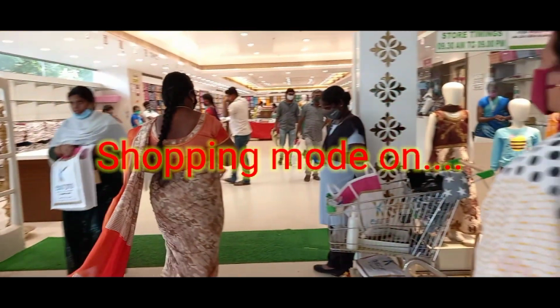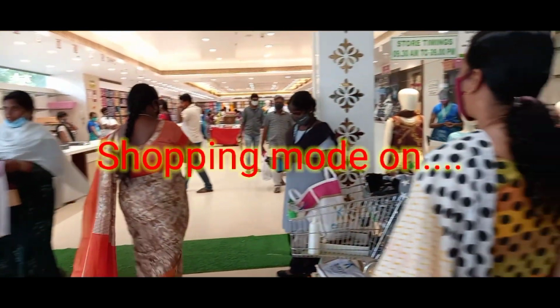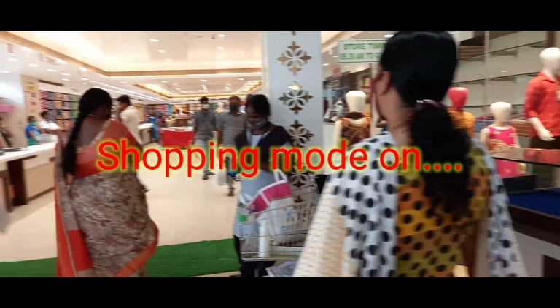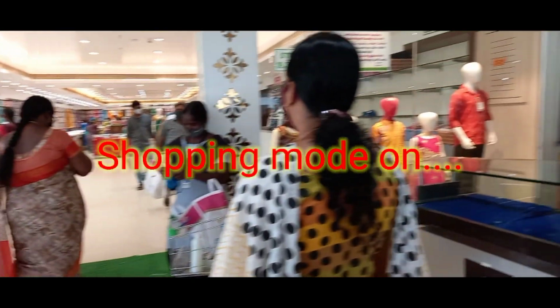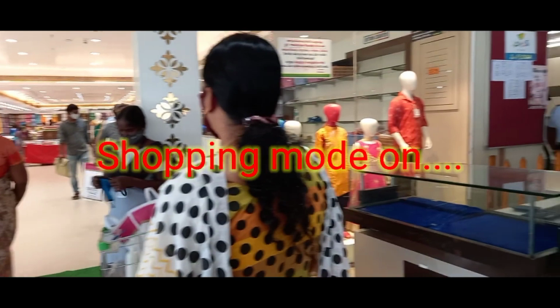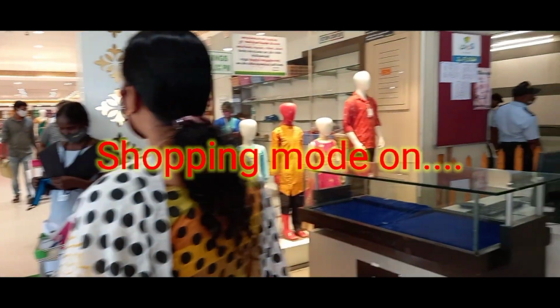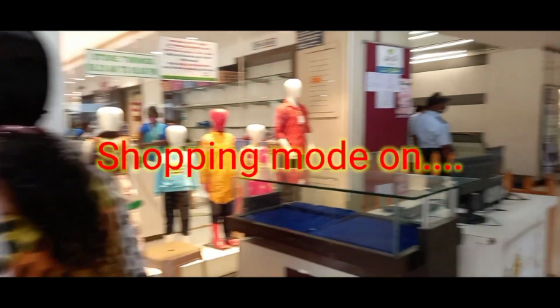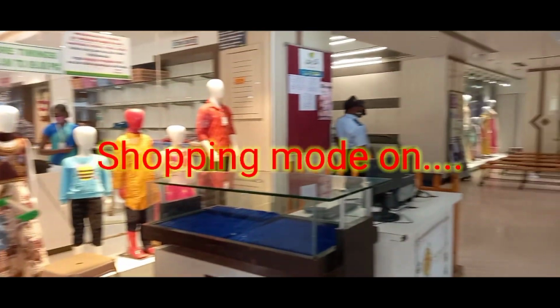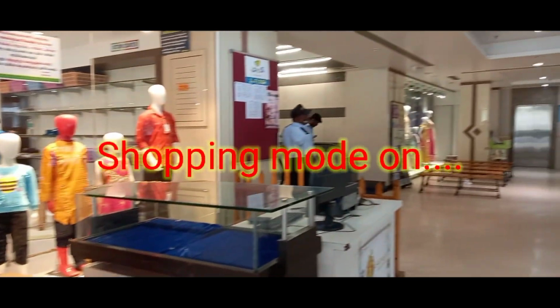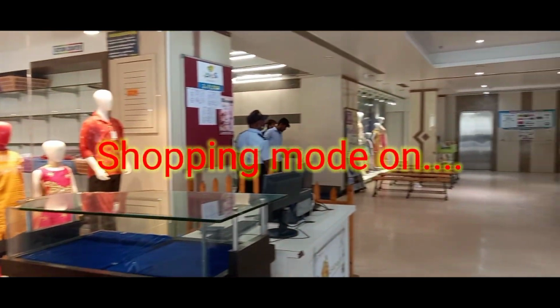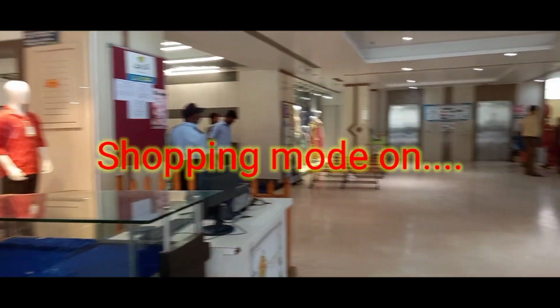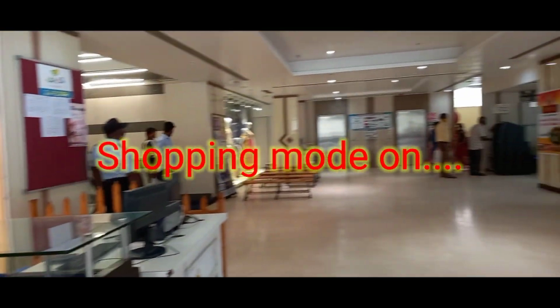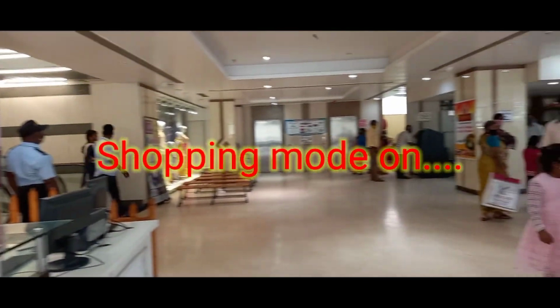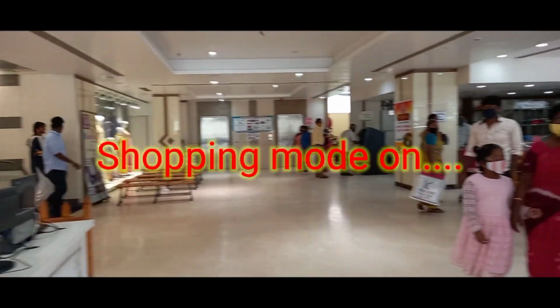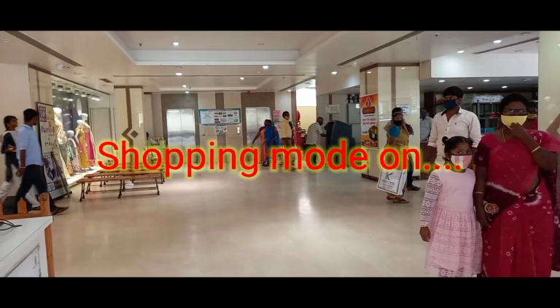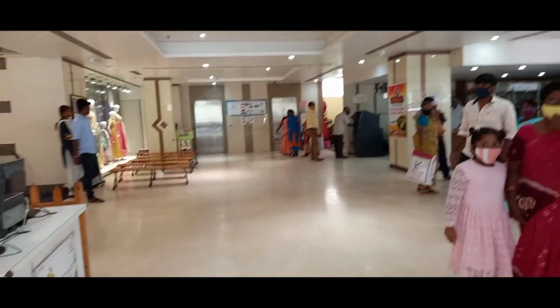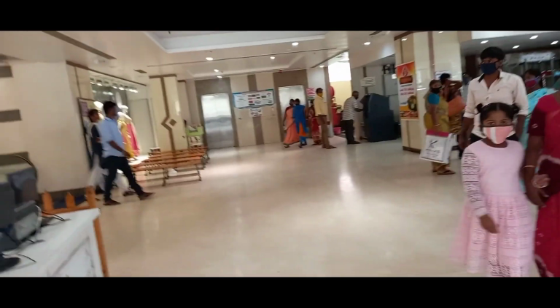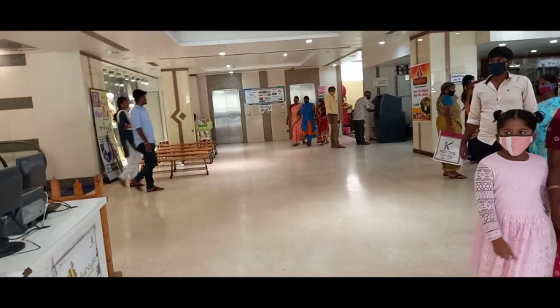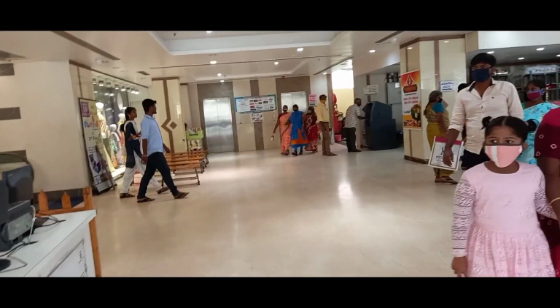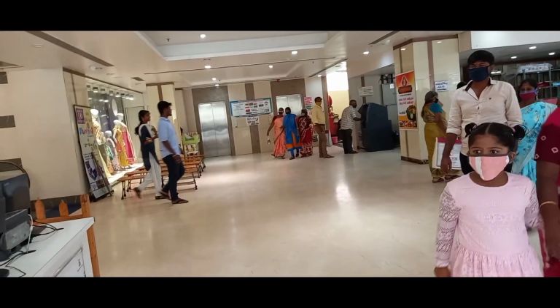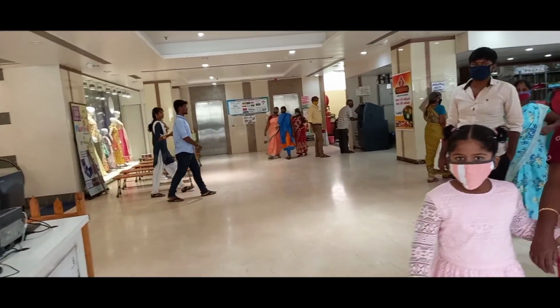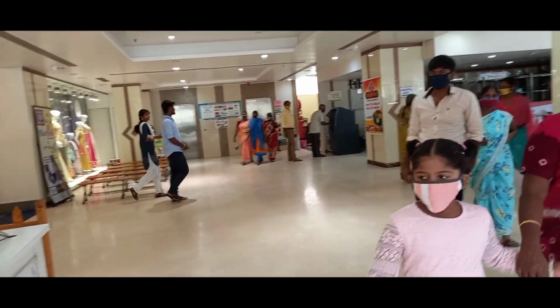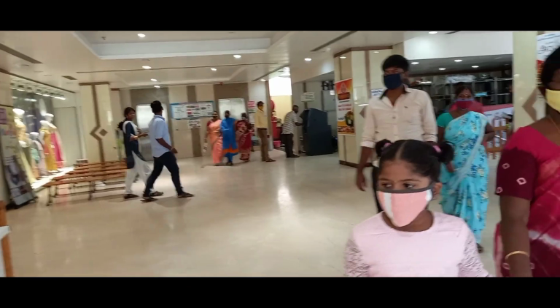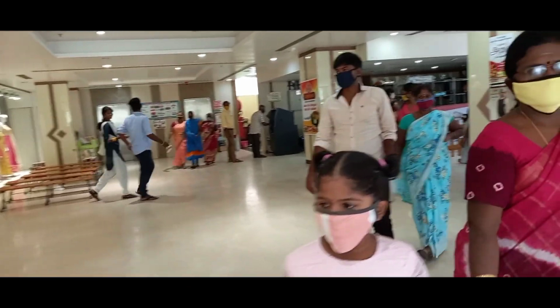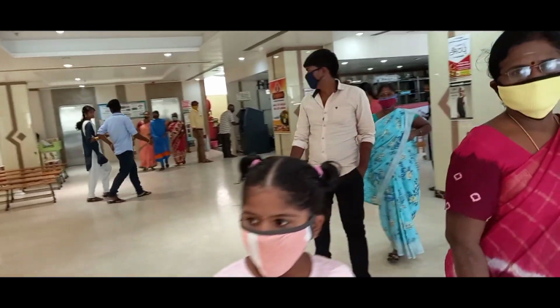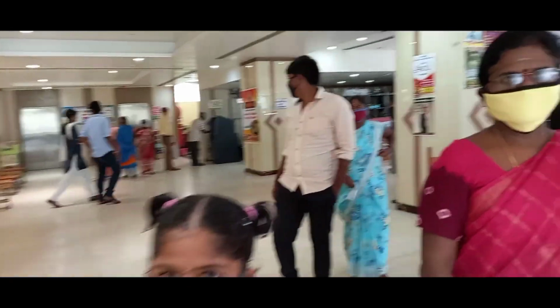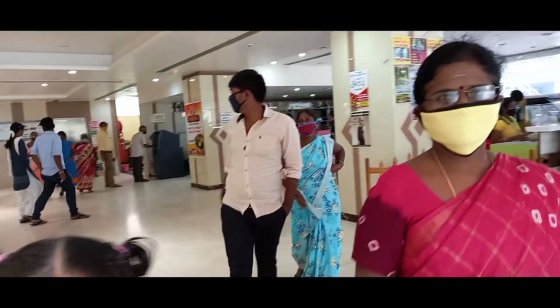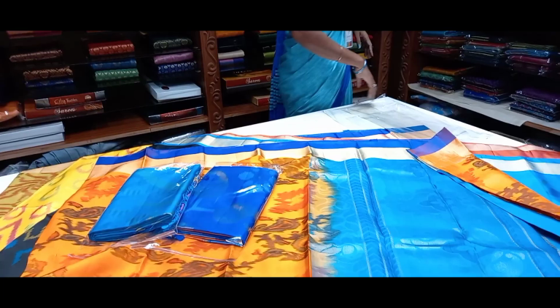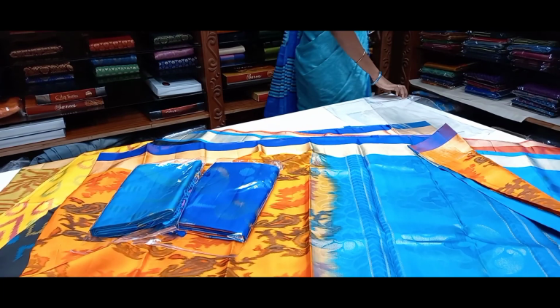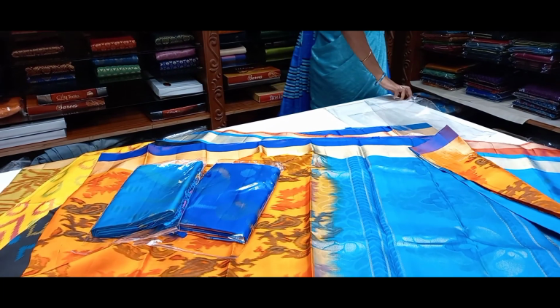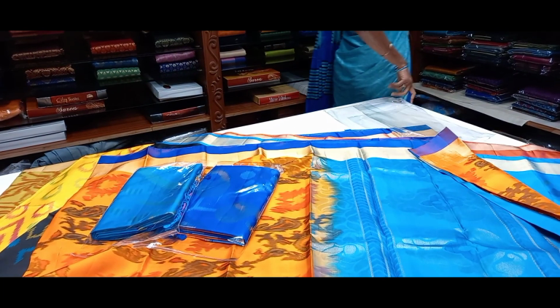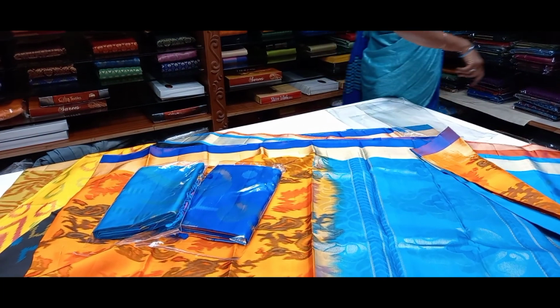Hello friends! I am here to see the colors. Now we are going to see the colors on the display.